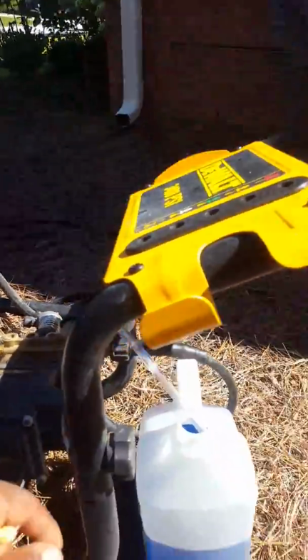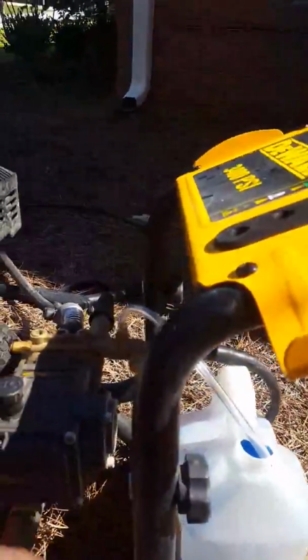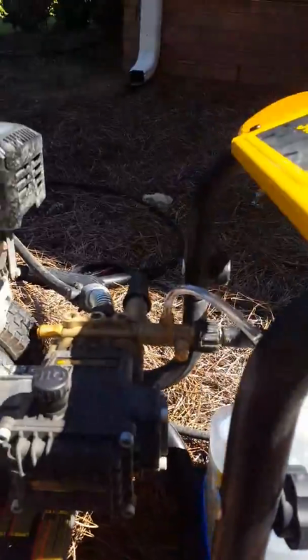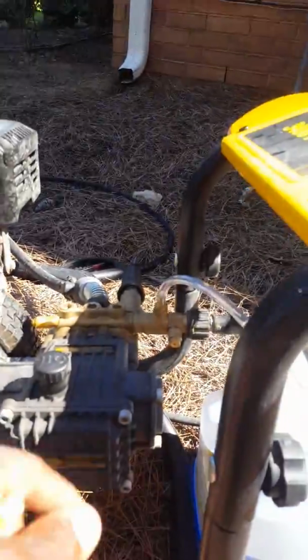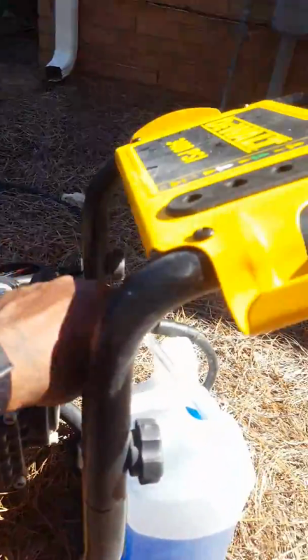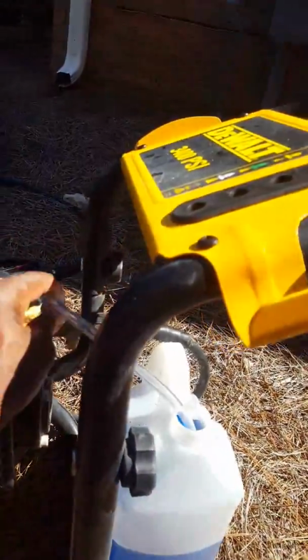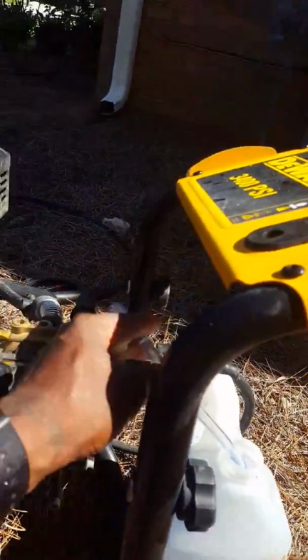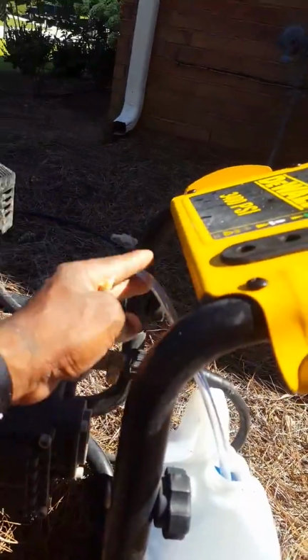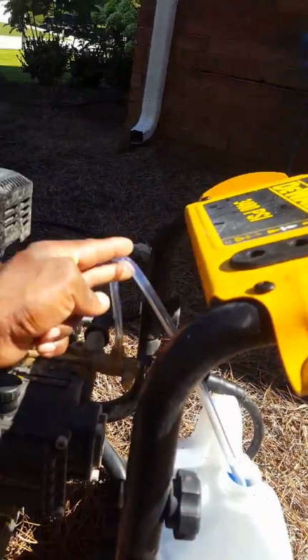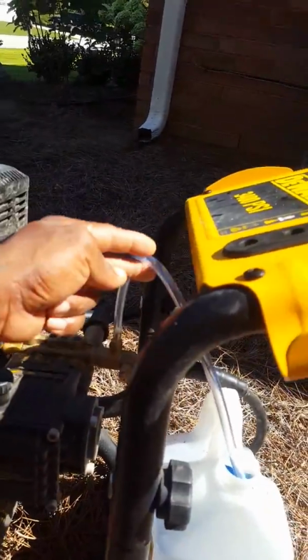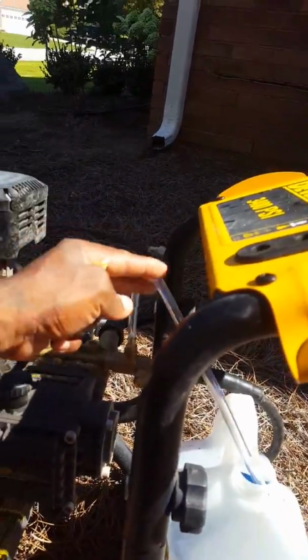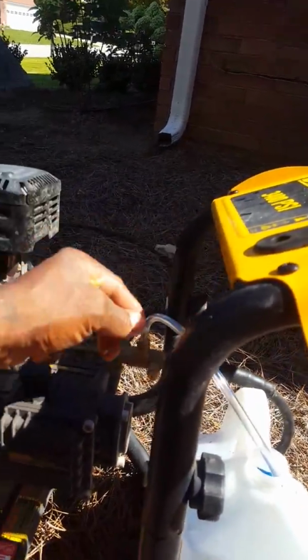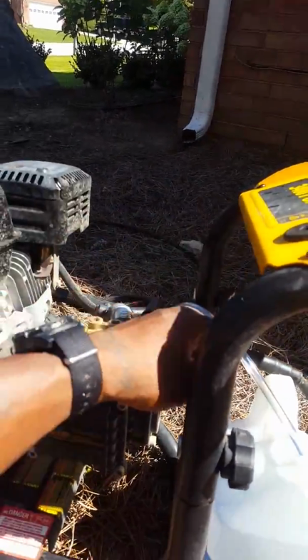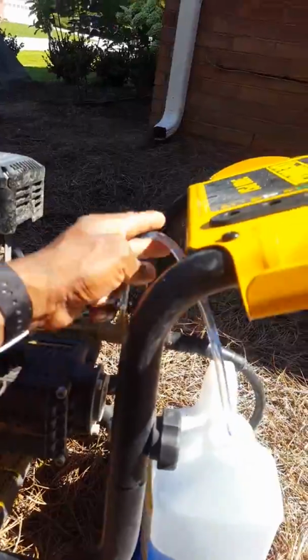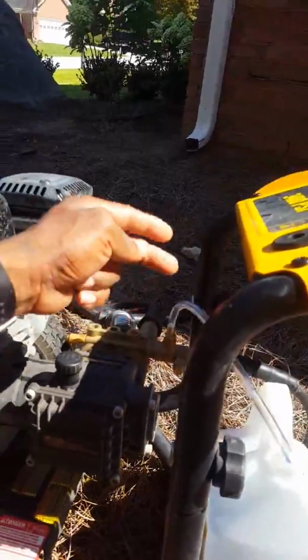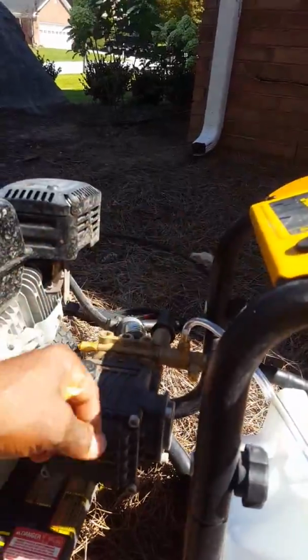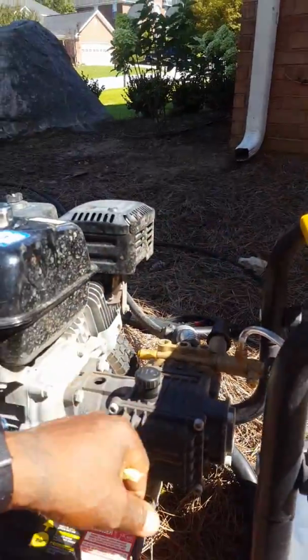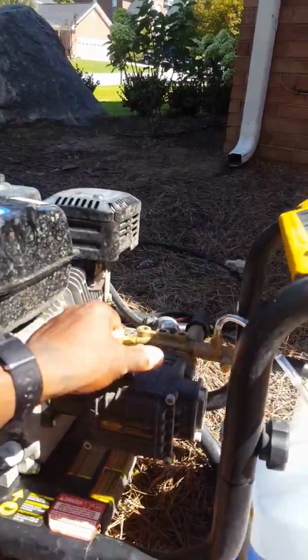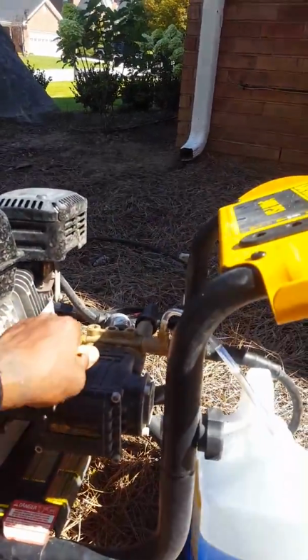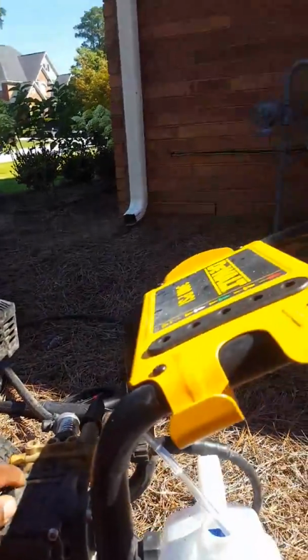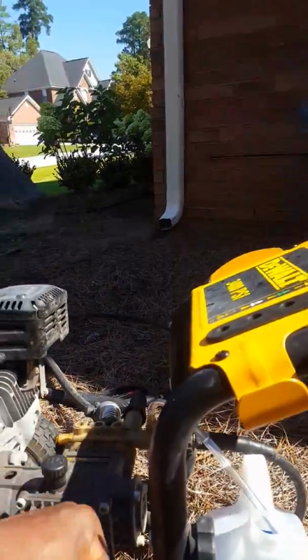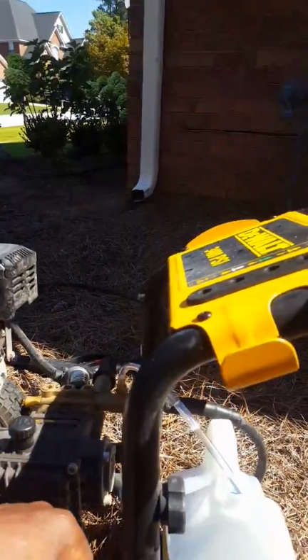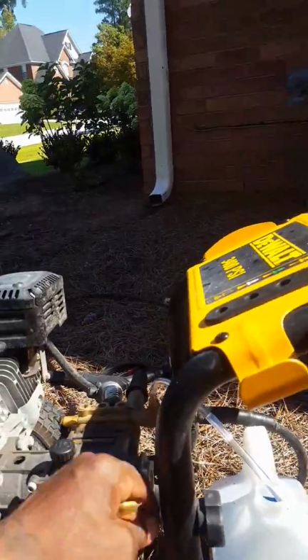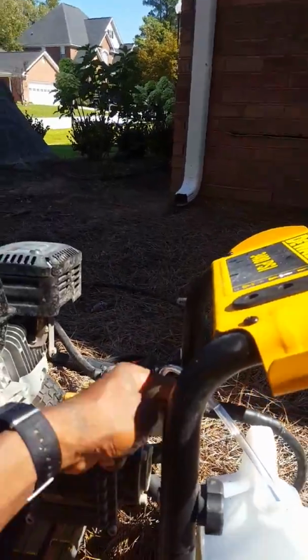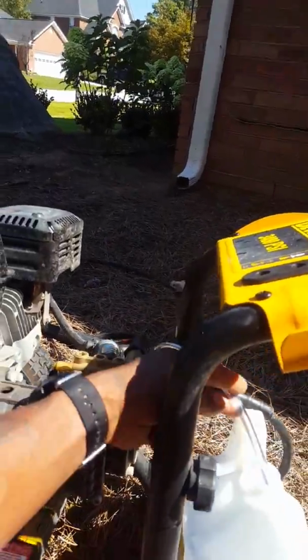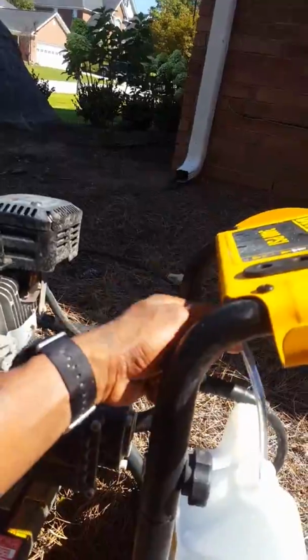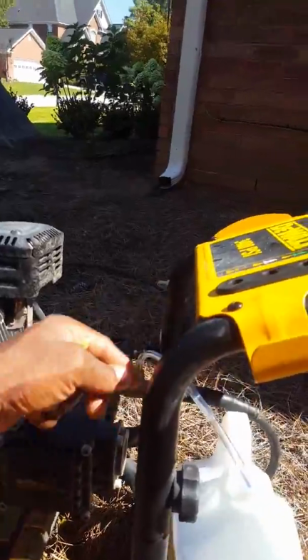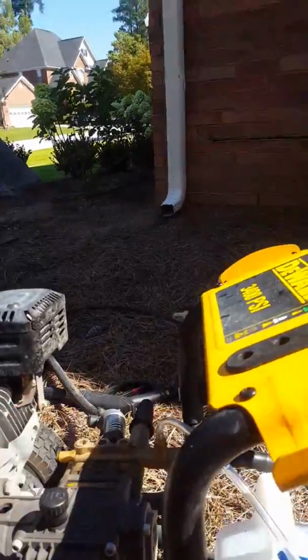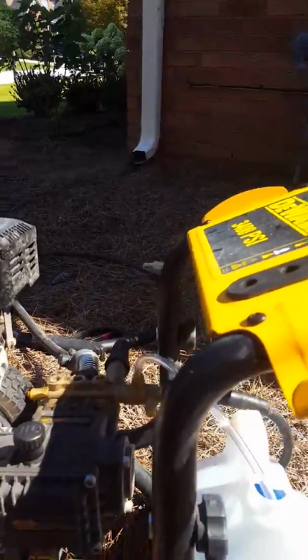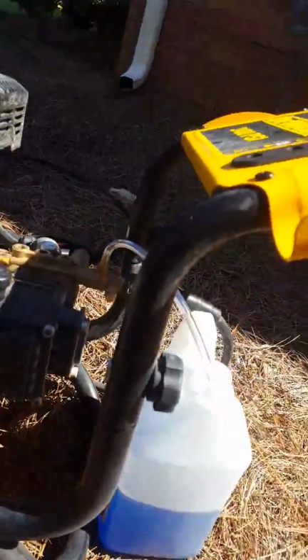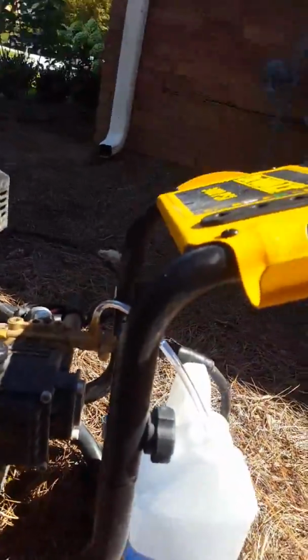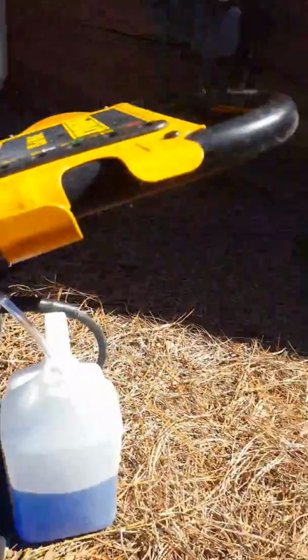I just recently started using this nozzle. The factory one it came with, I misplaced. So I went out and bought this aftermarket one — about eight bucks at Home Depot. It's pretty cool.